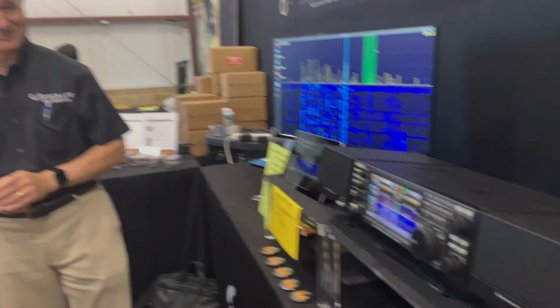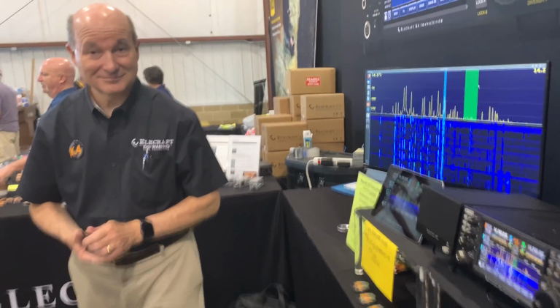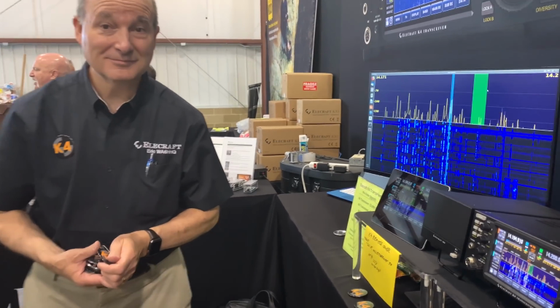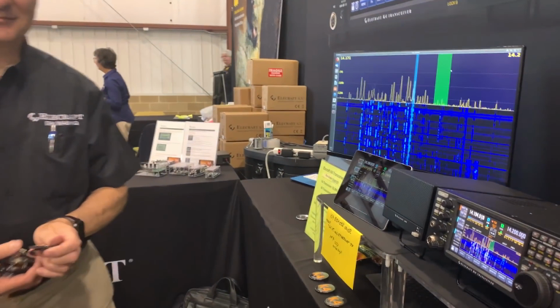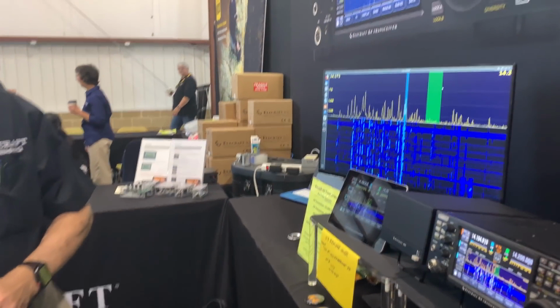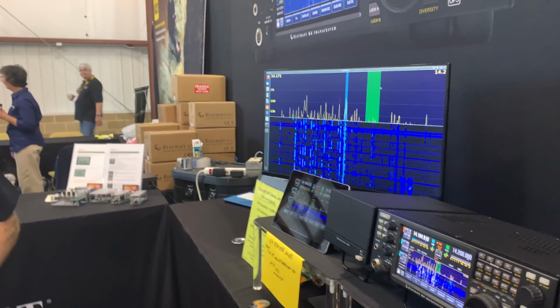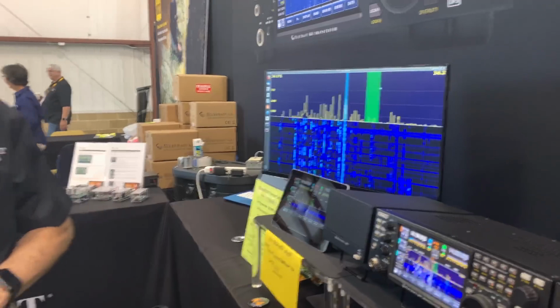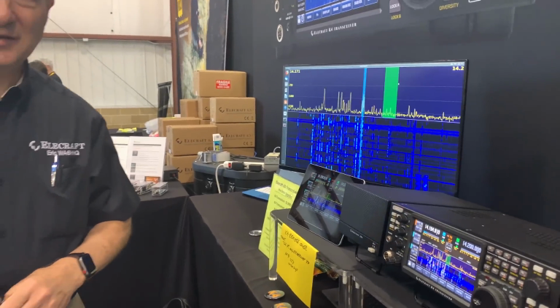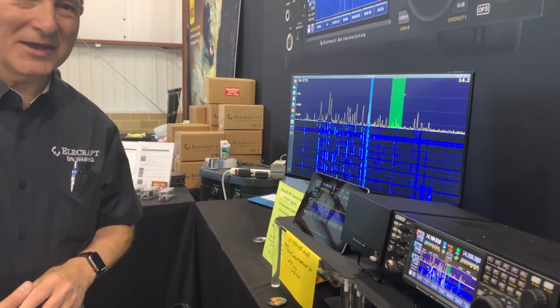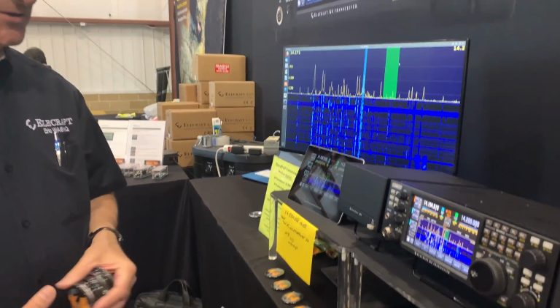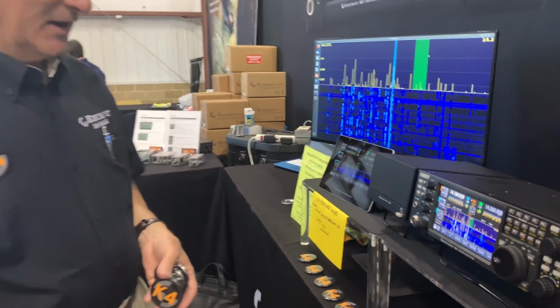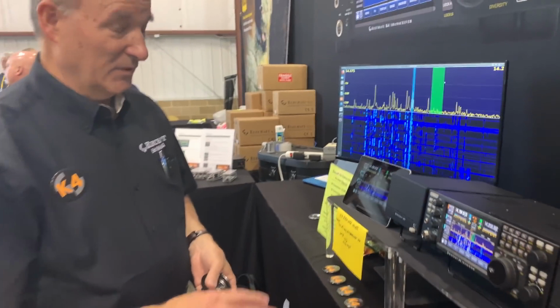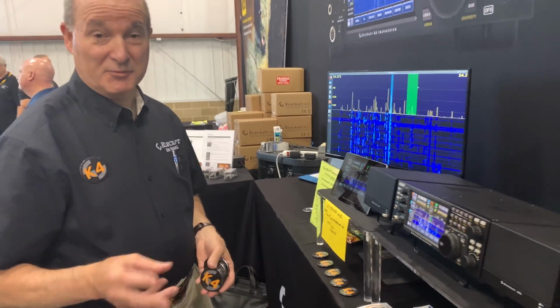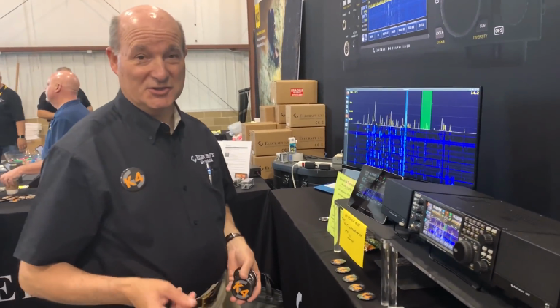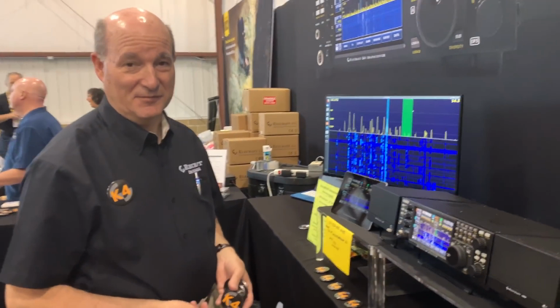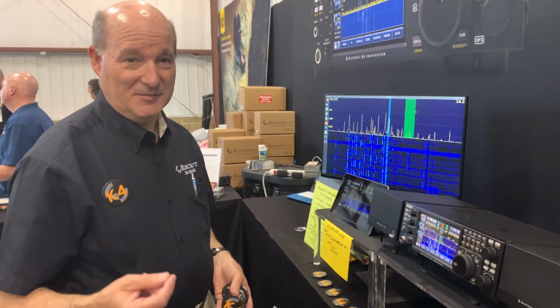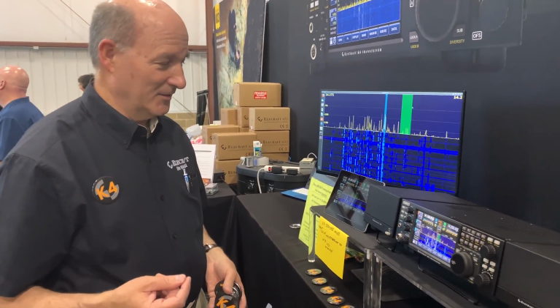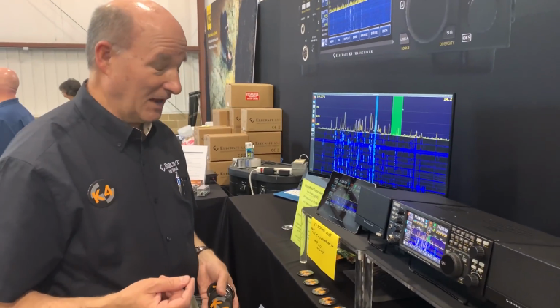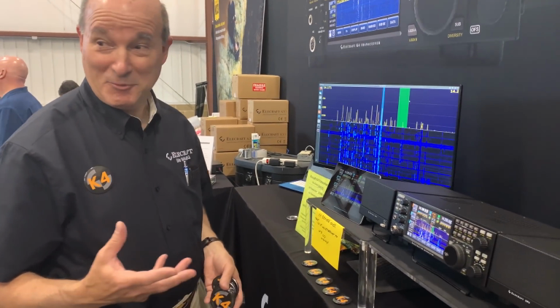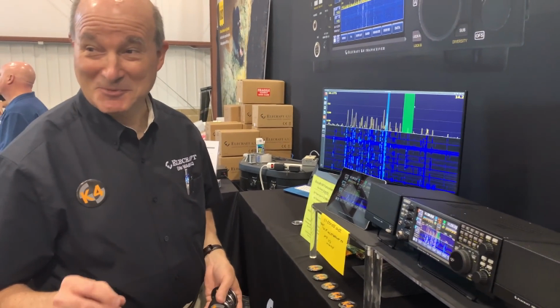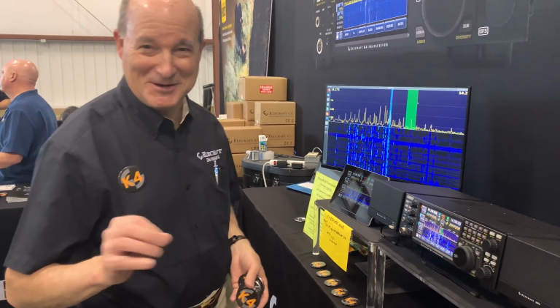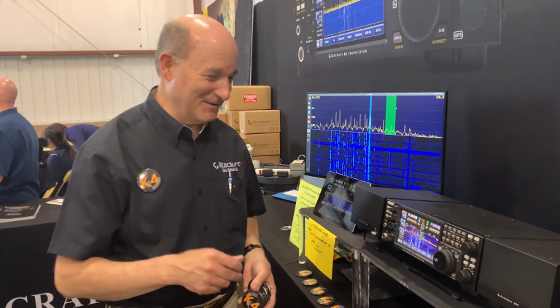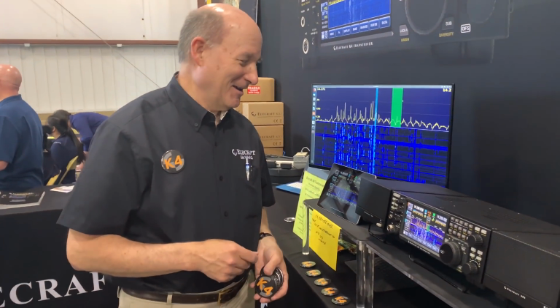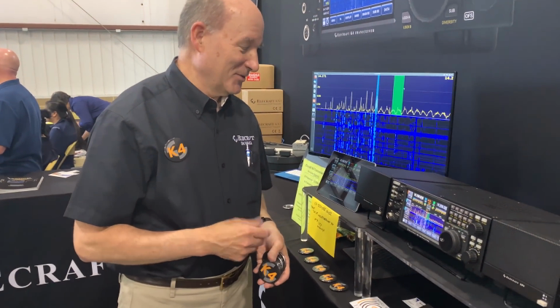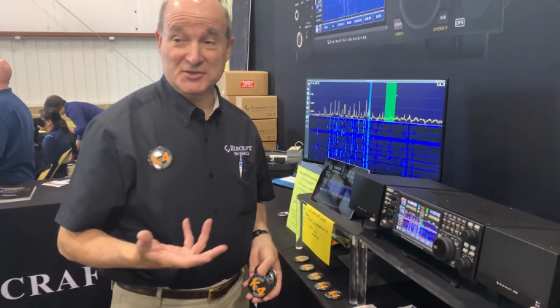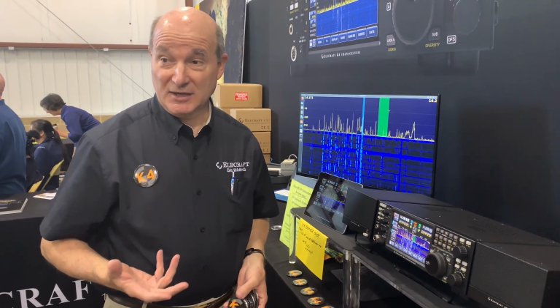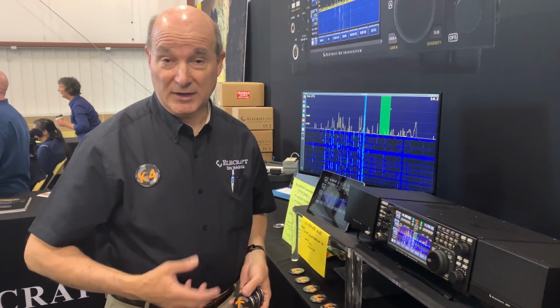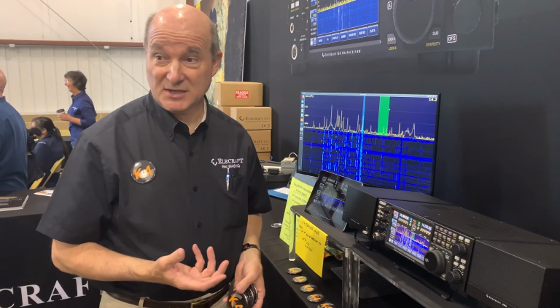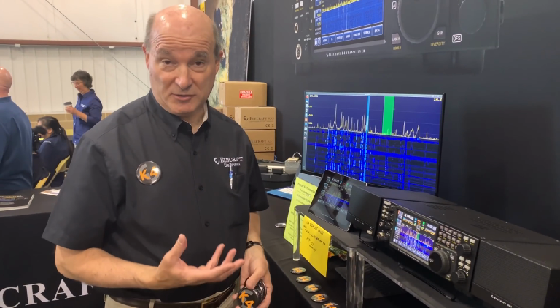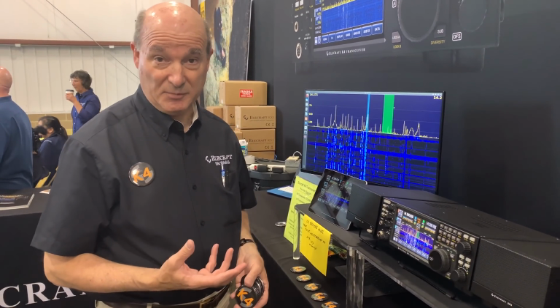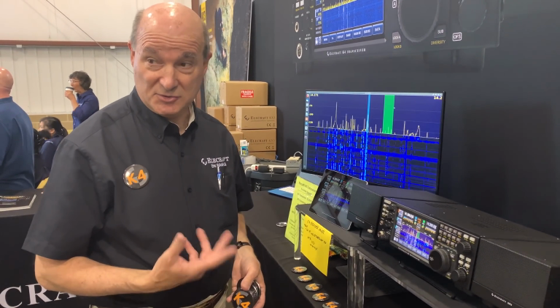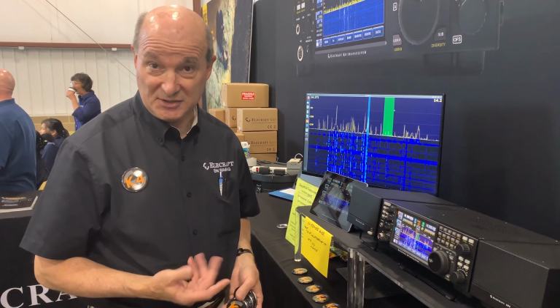Eric, could you talk a little bit about the Superhead for Dying add-in? So we've got three versions of the K4. We have the base K4 direct sampling, two receivers.